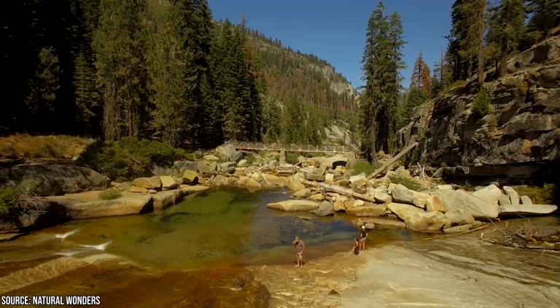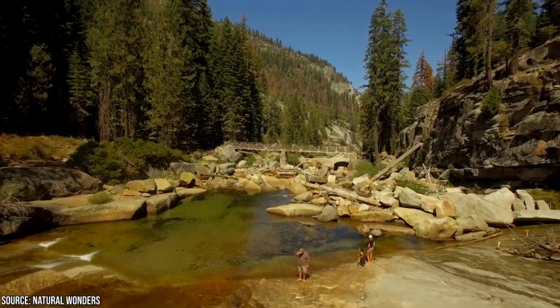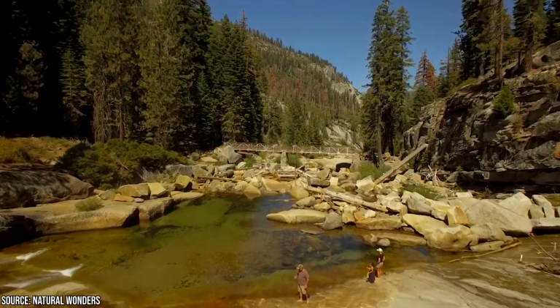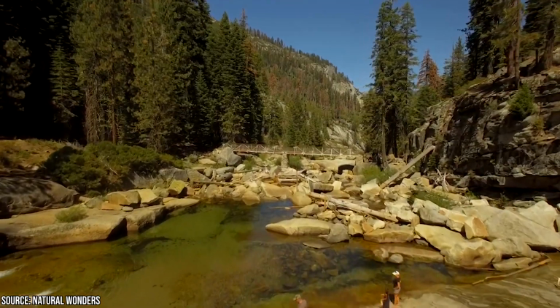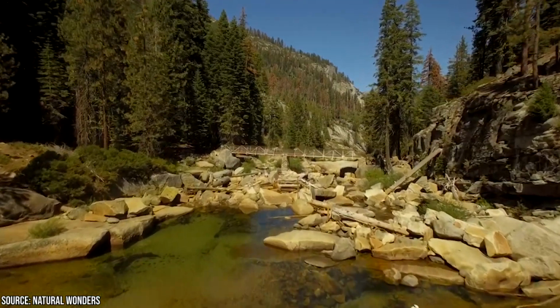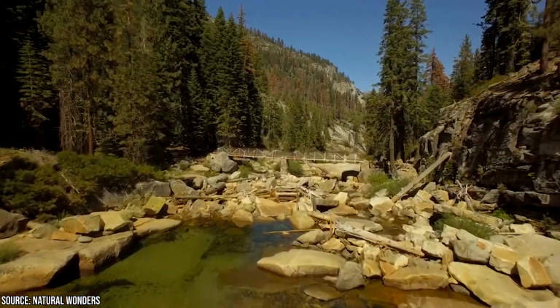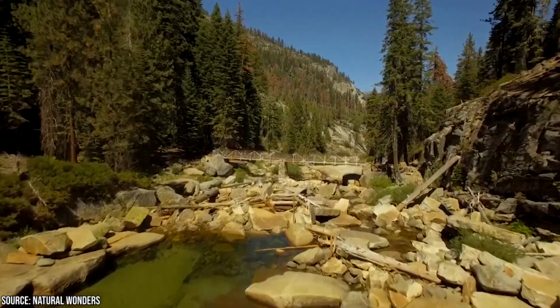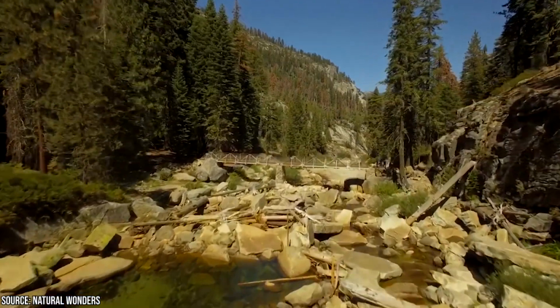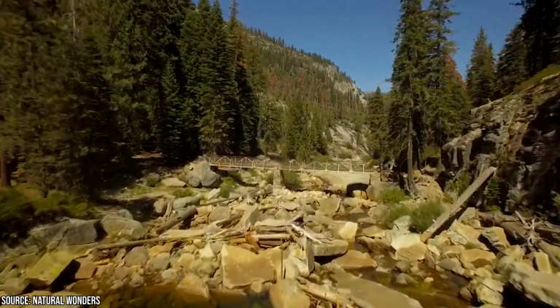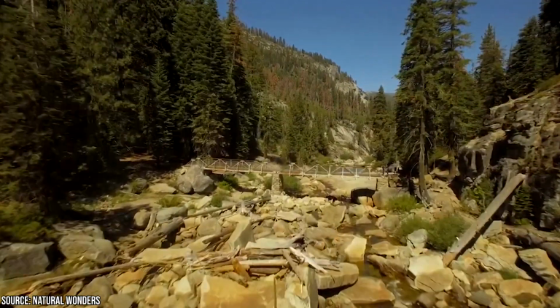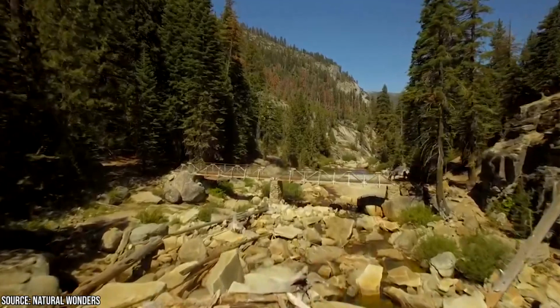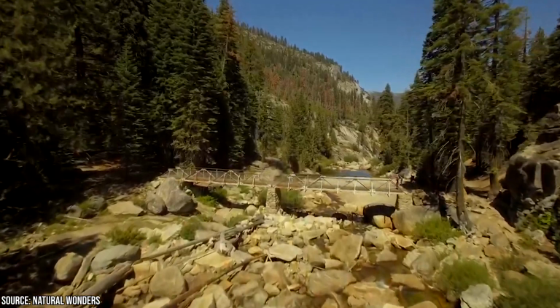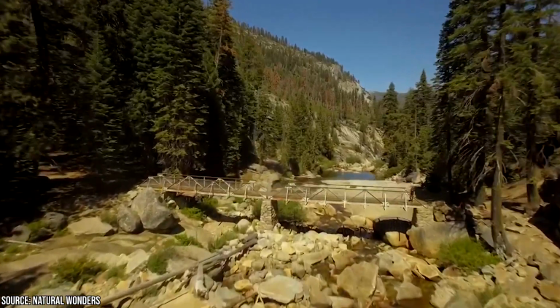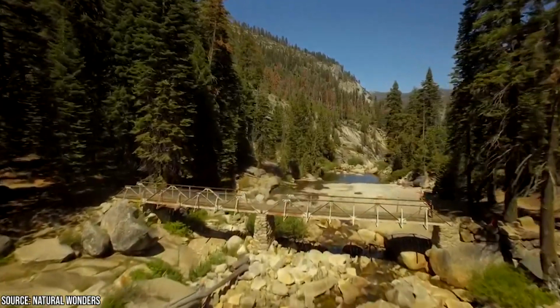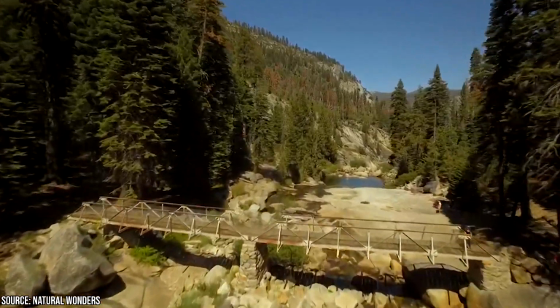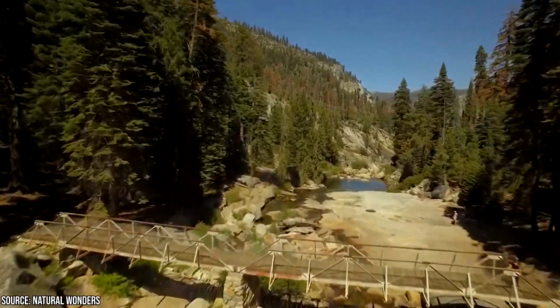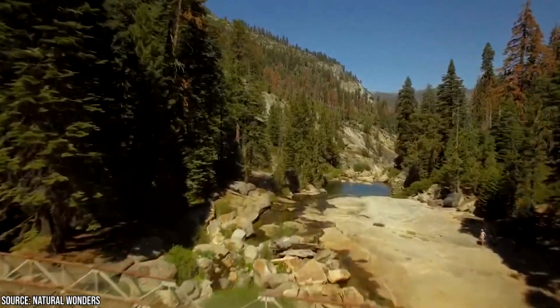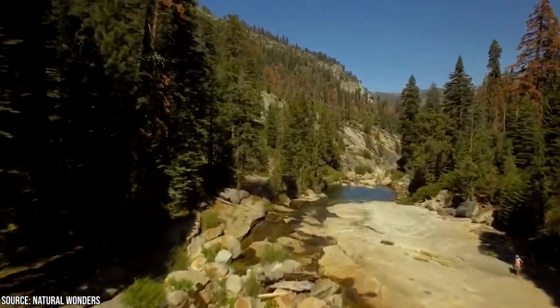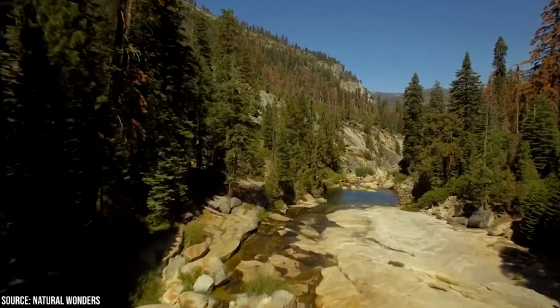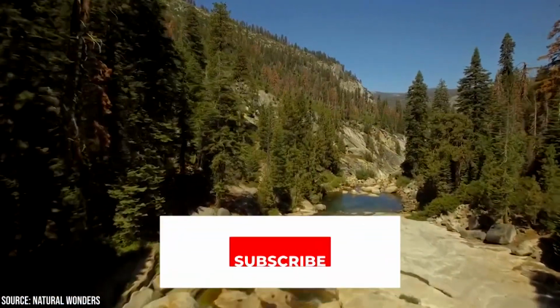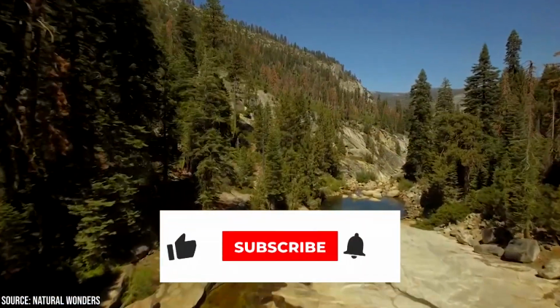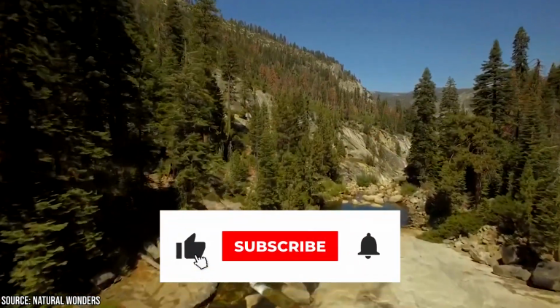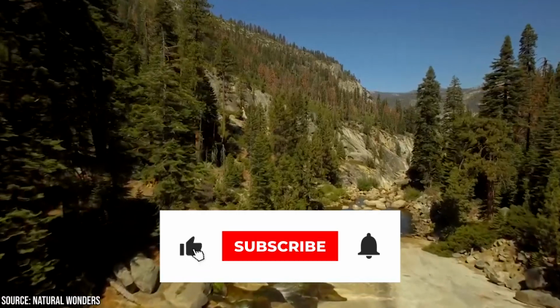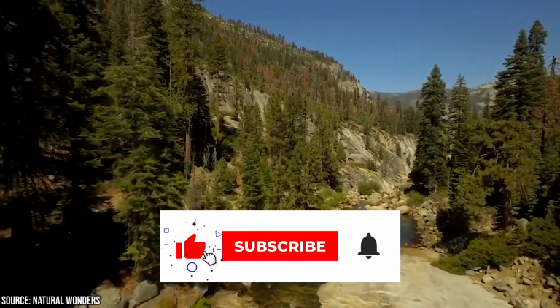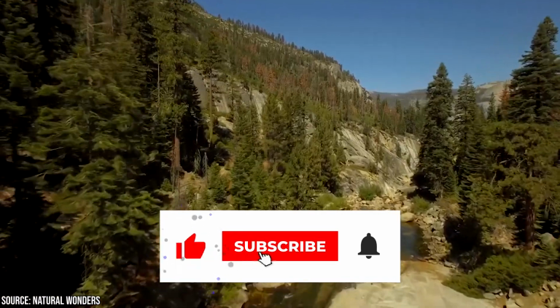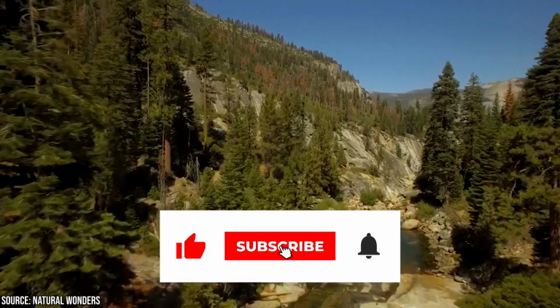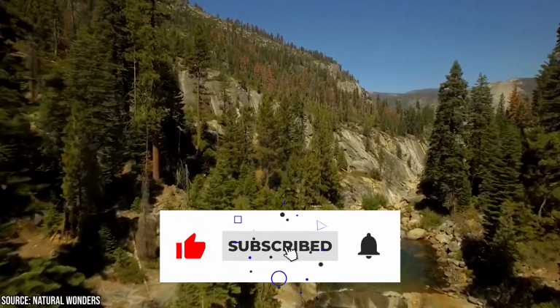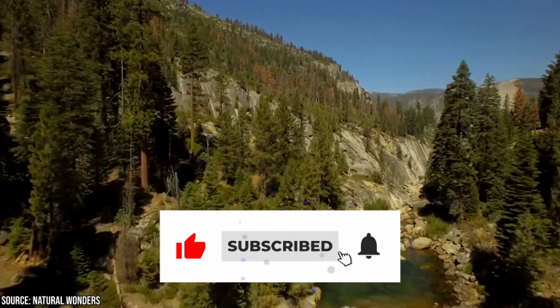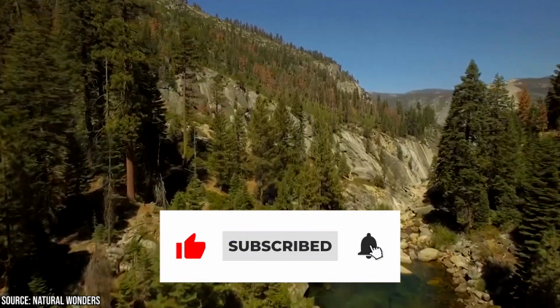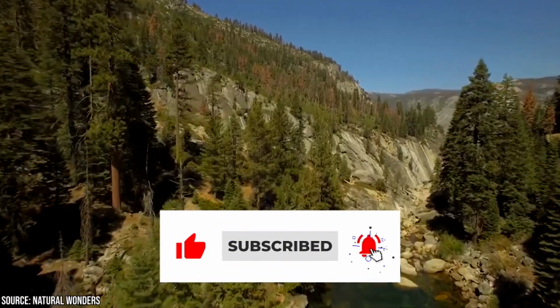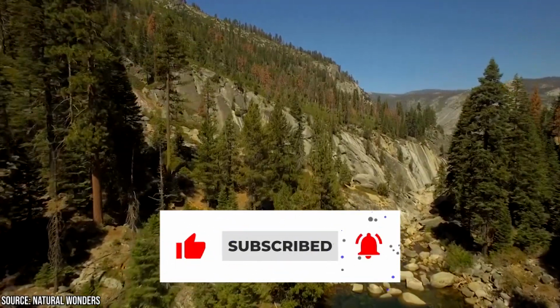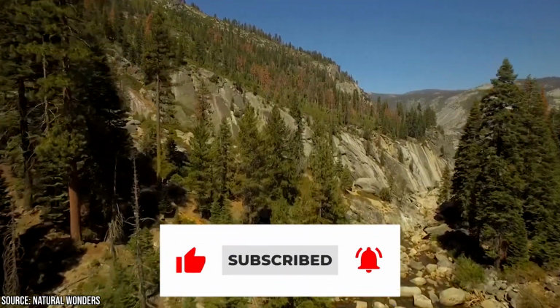Now it's time to hear from you — did we miss anything you know about? Let us know in the comments section below. And before you go, make sure you give this video a like and subscribe to ViewCation if you haven't already. Click the bell icon to stay updated on all our latest content.